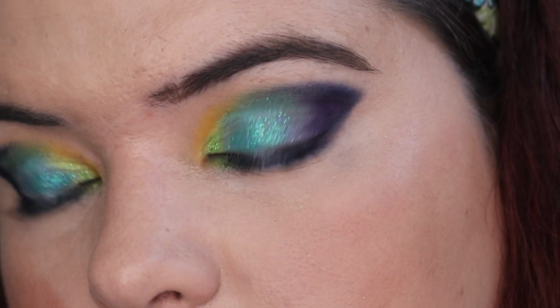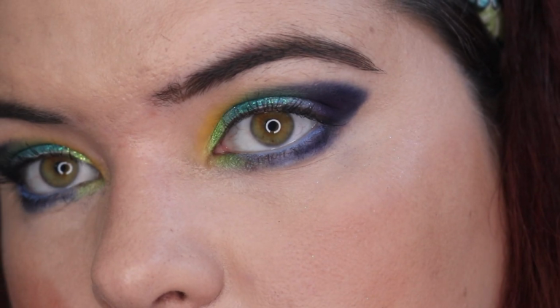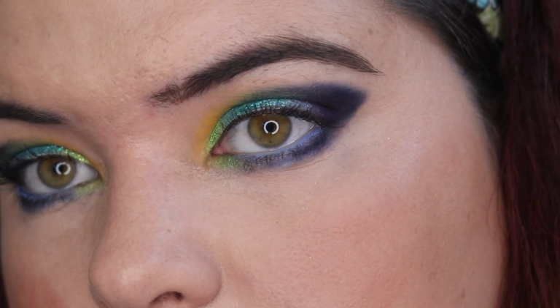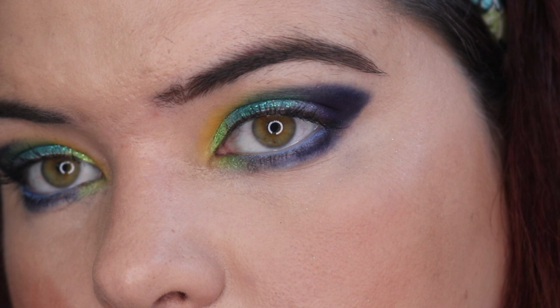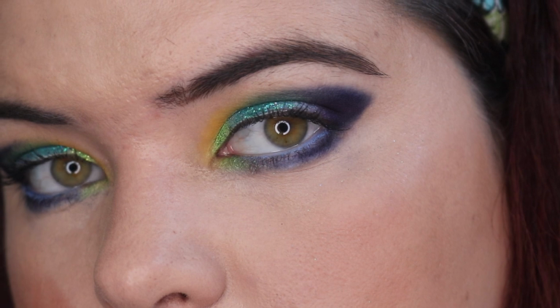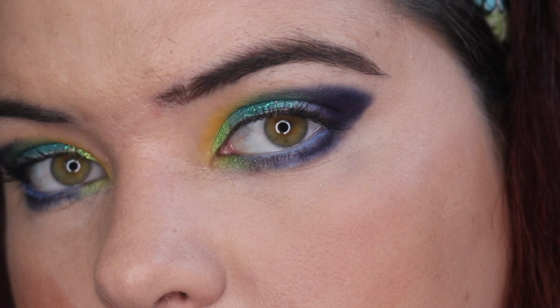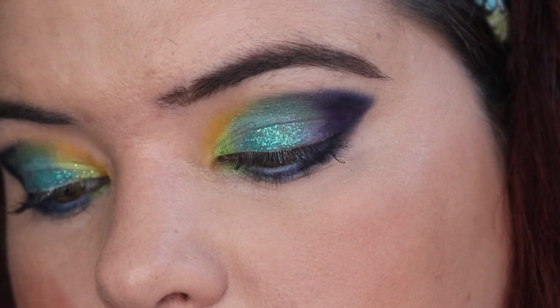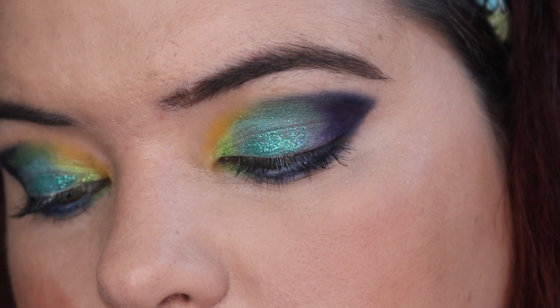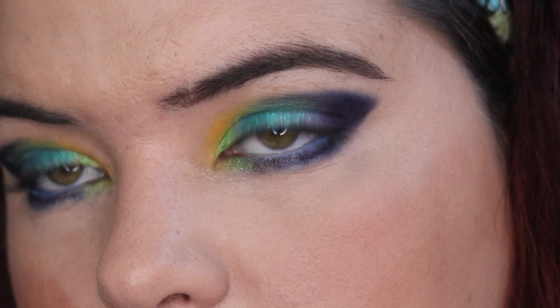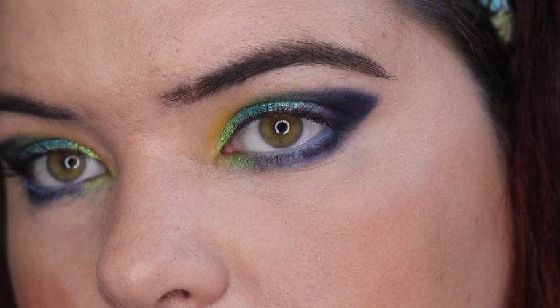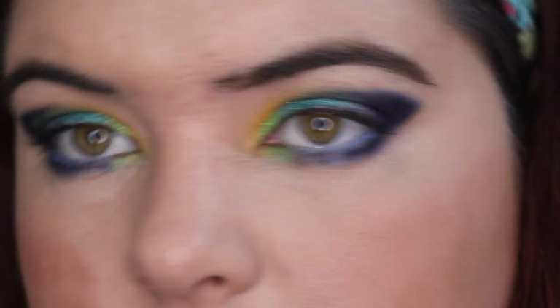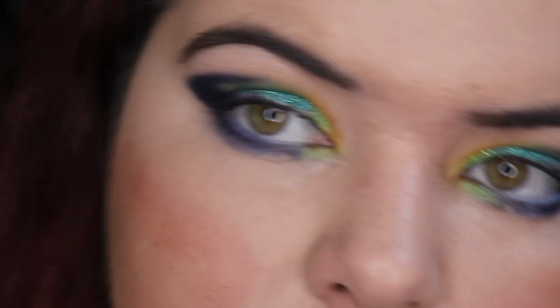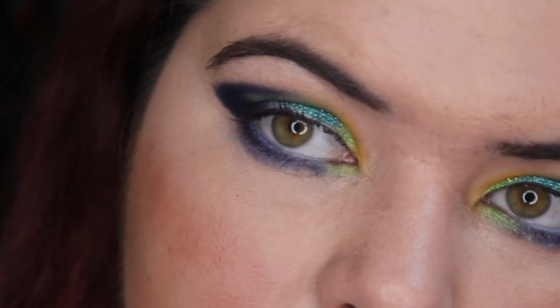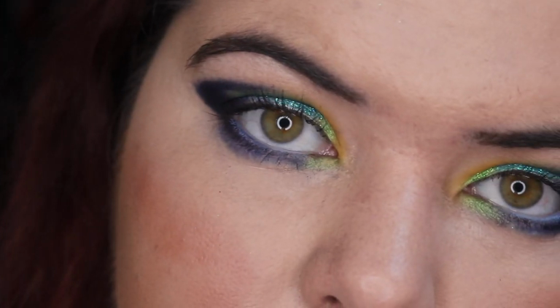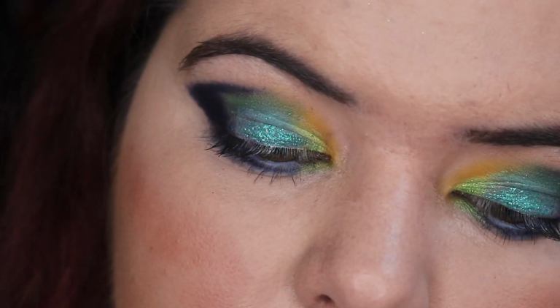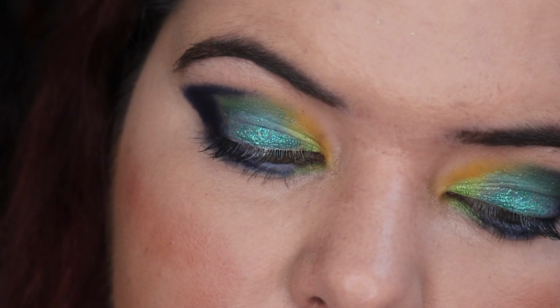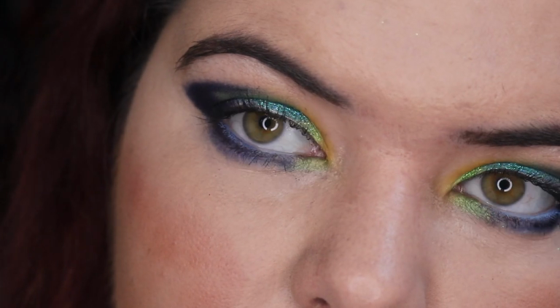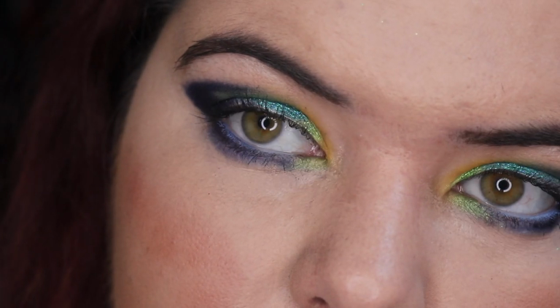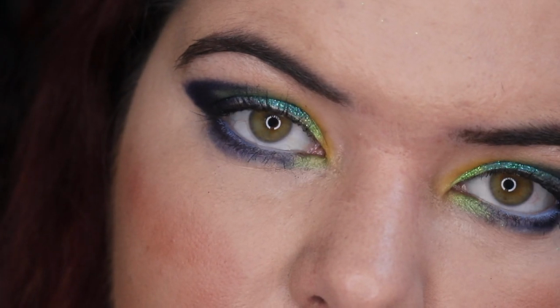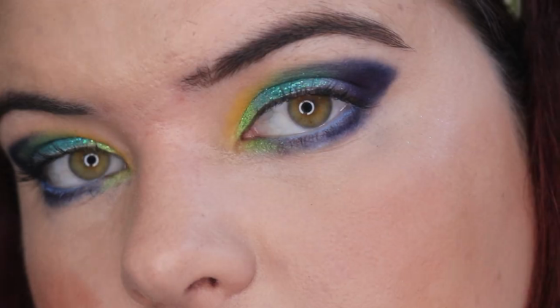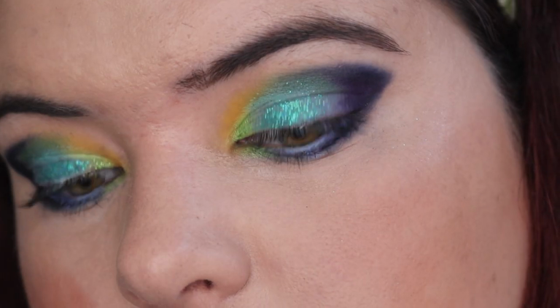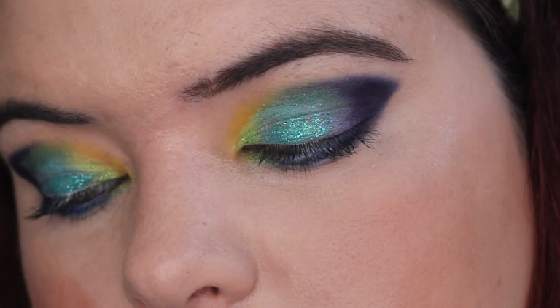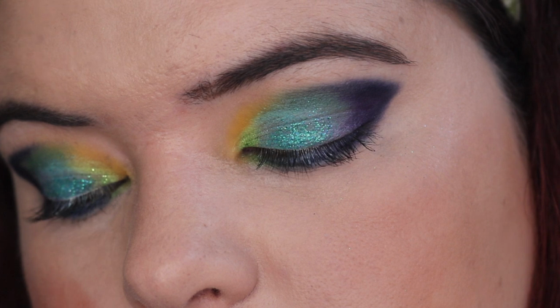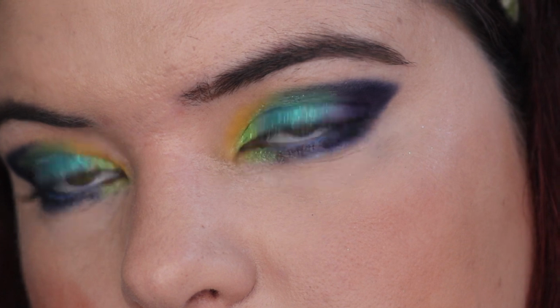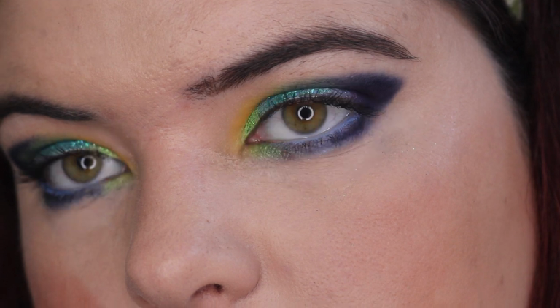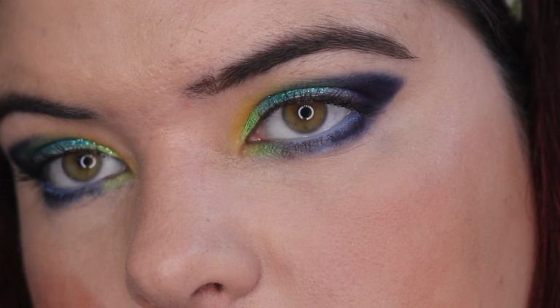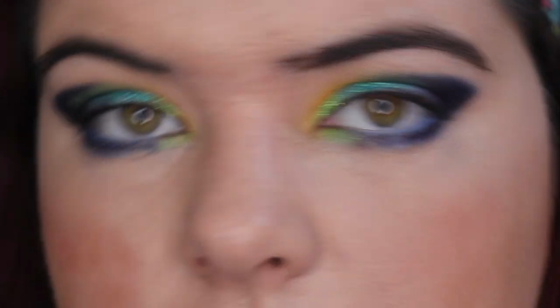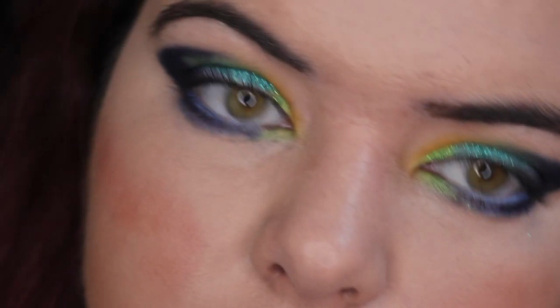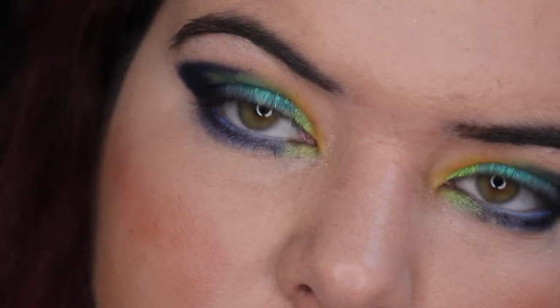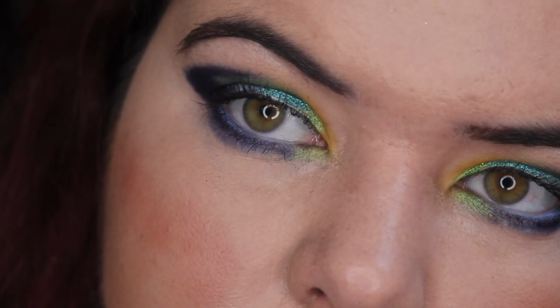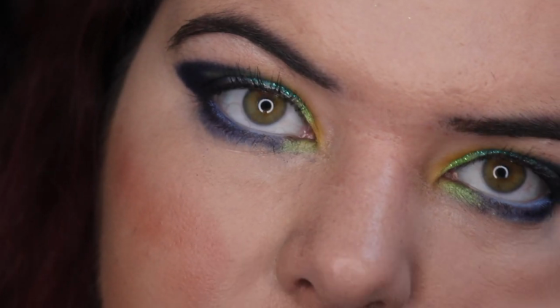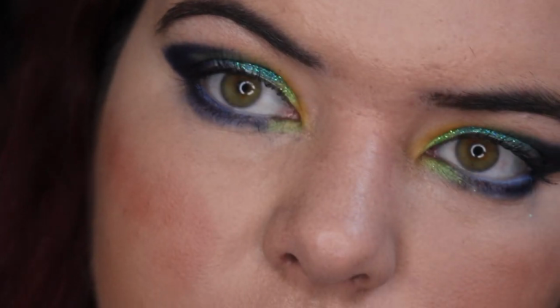And here is the final look. Let me know what you think of it — I'd absolutely love to know. Now I'm going to take you into some swatches.